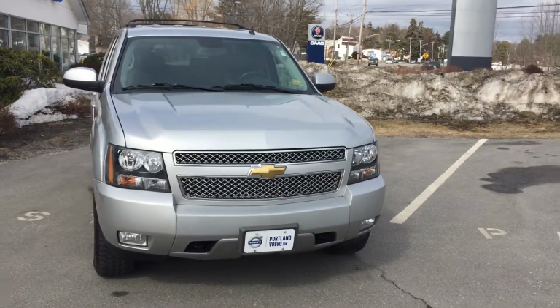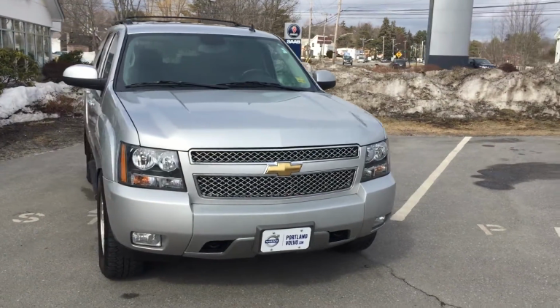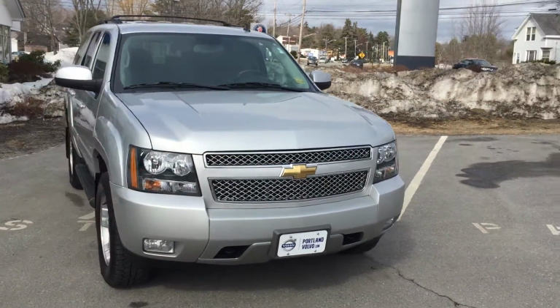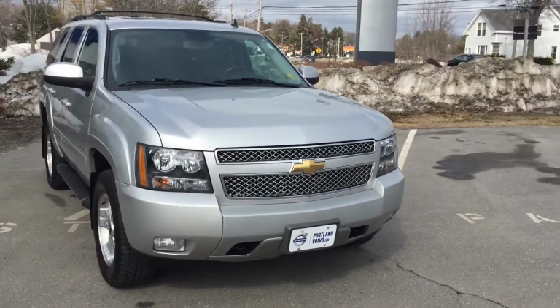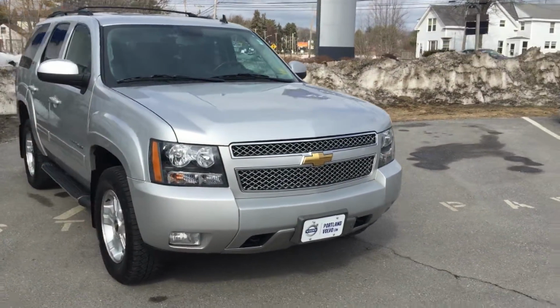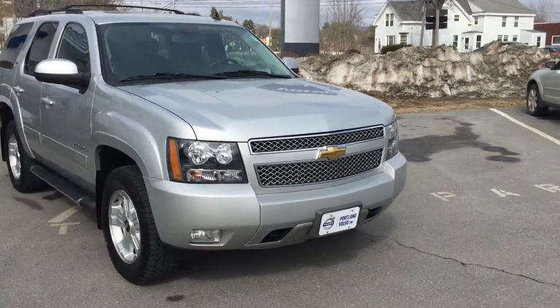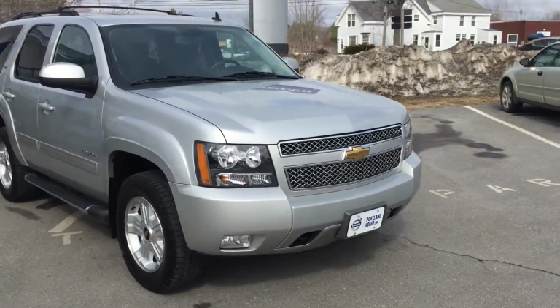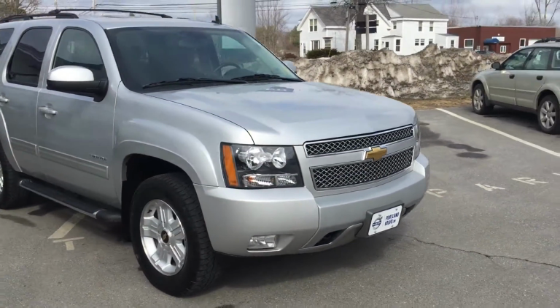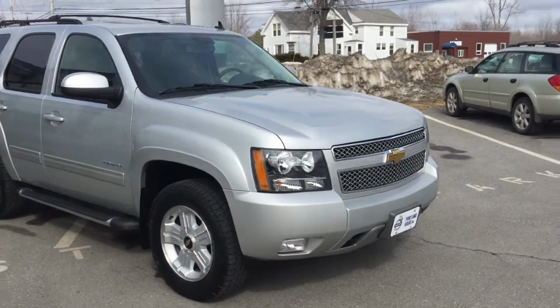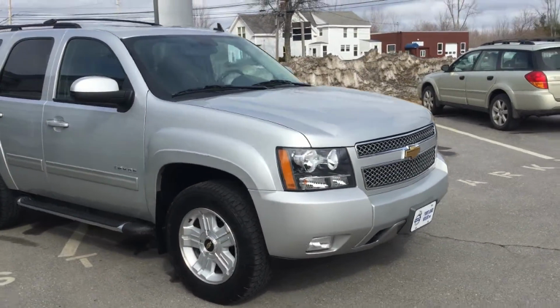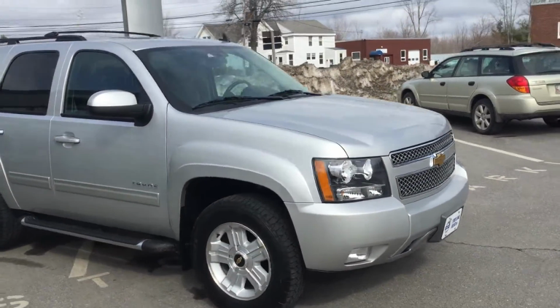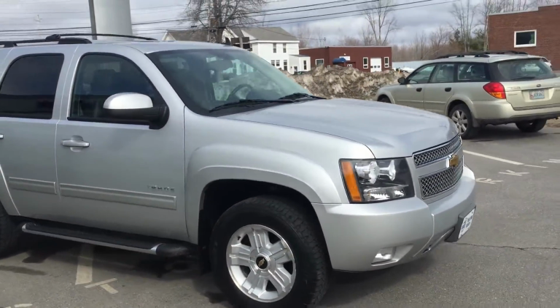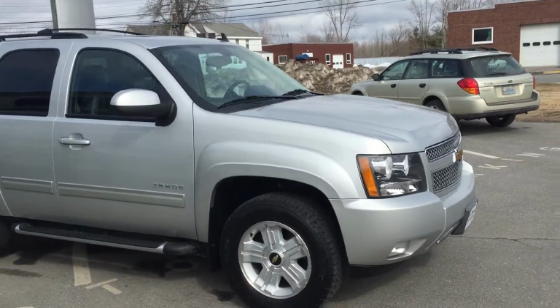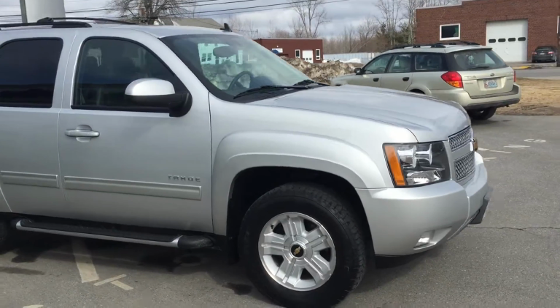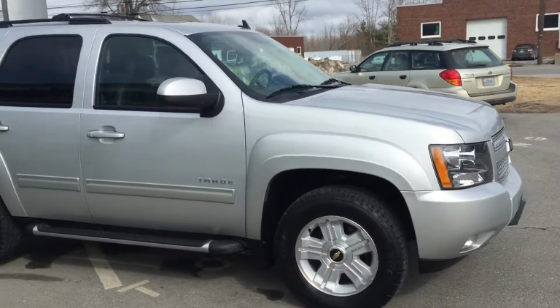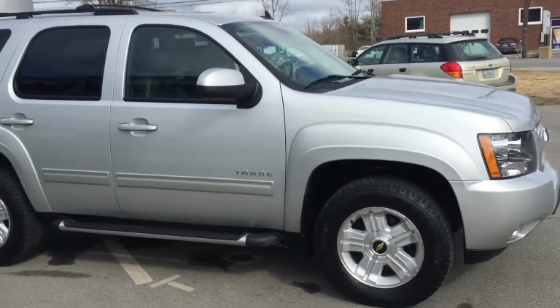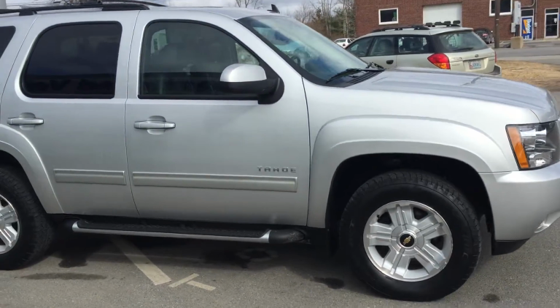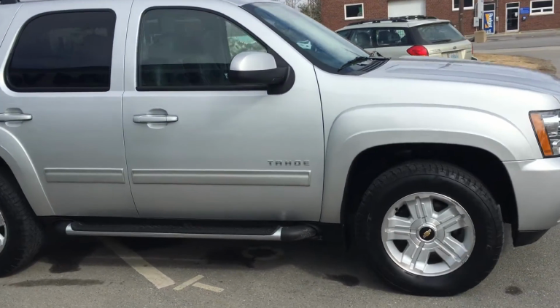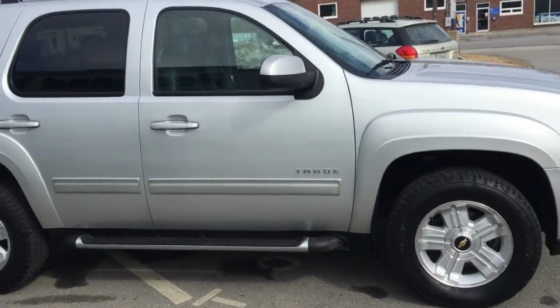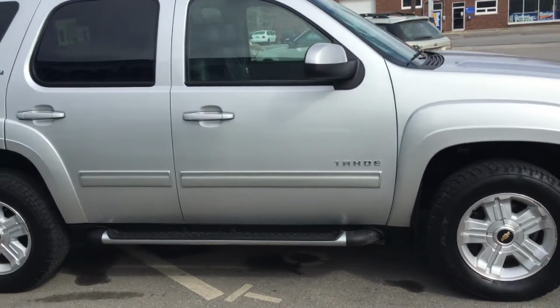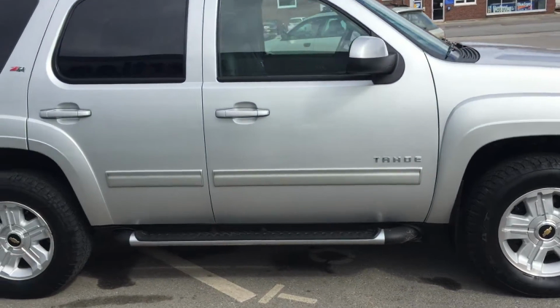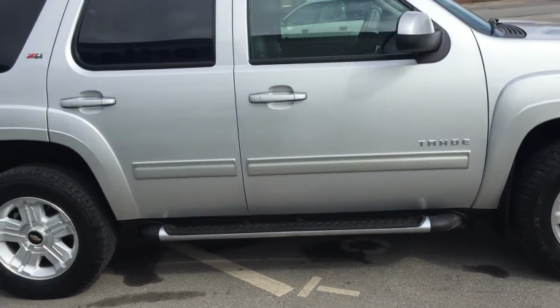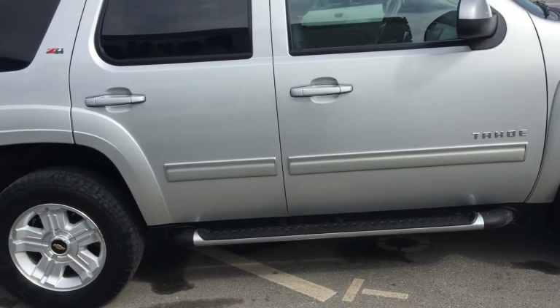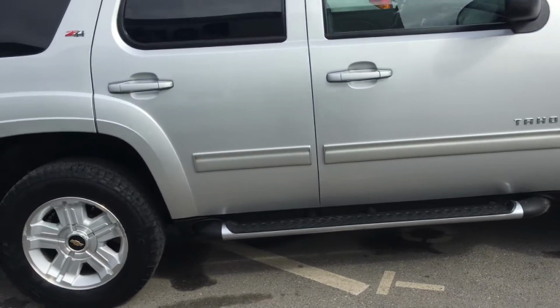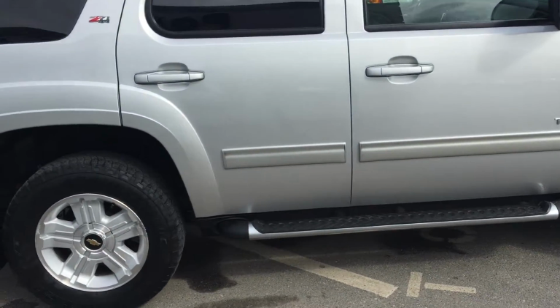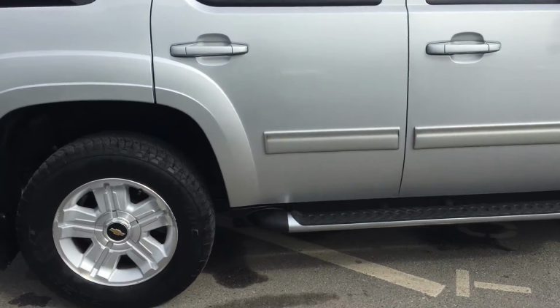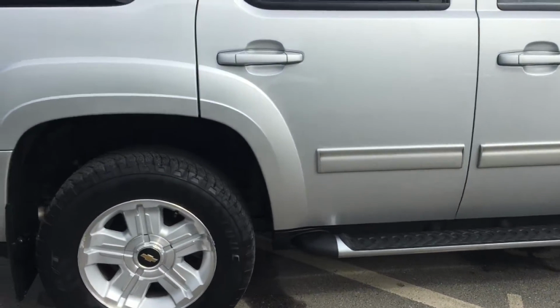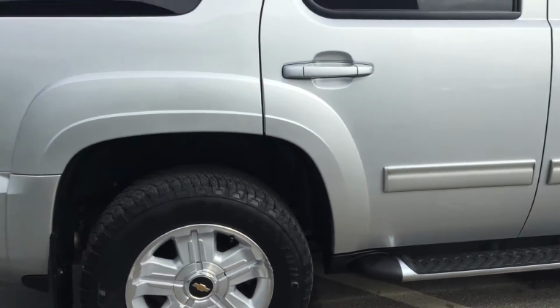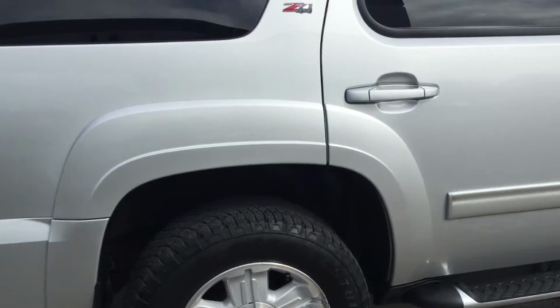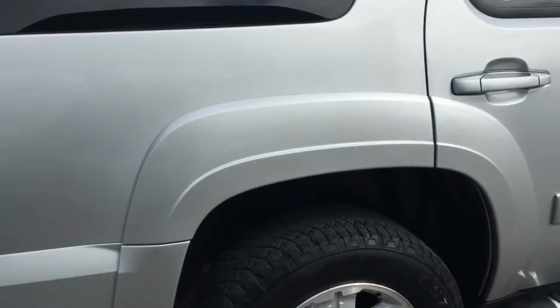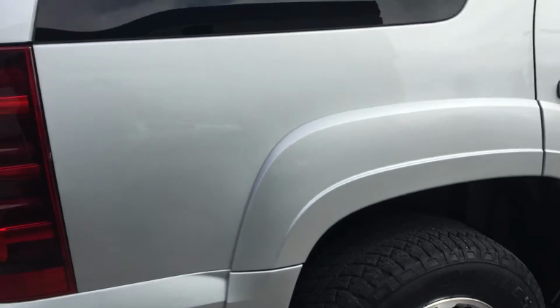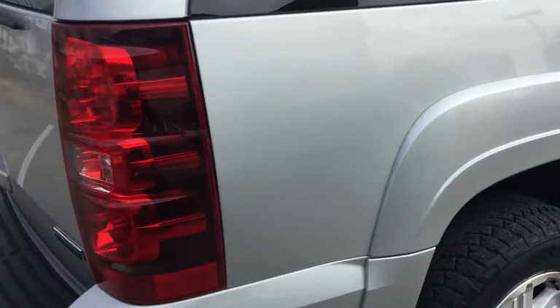Hey guys, Cody here at Portland Volvo with this gigantic Chevy Tahoe 2011. It's got your nice running boards, gigantic tires, nice rims. The car is in fantastic condition.